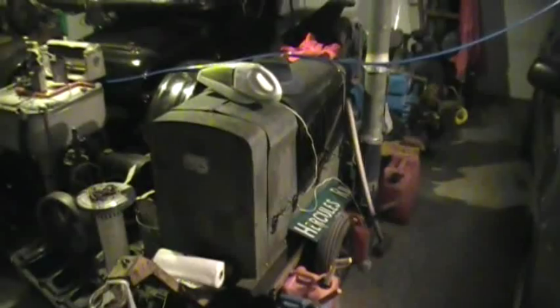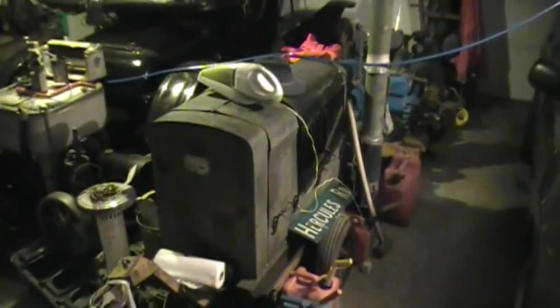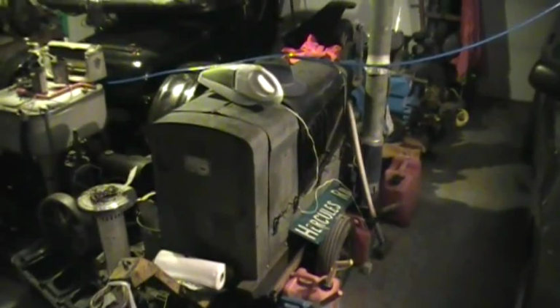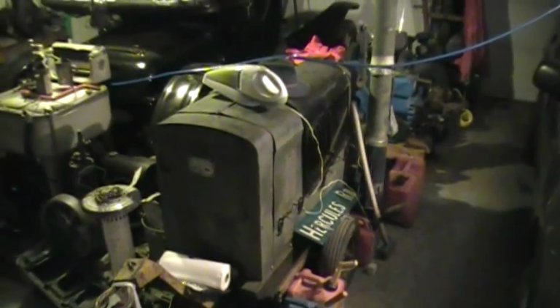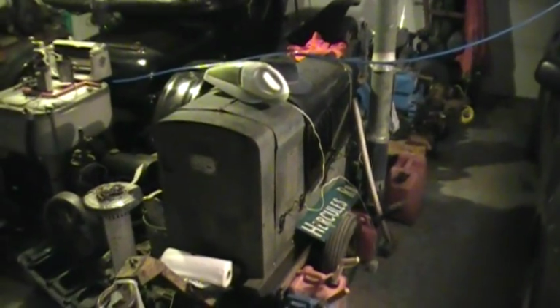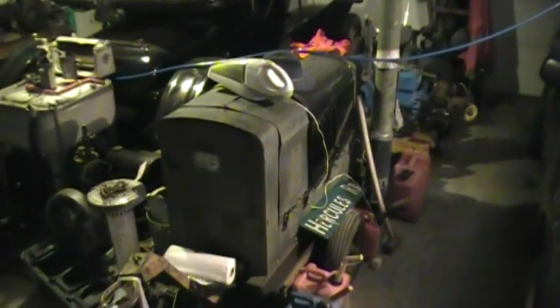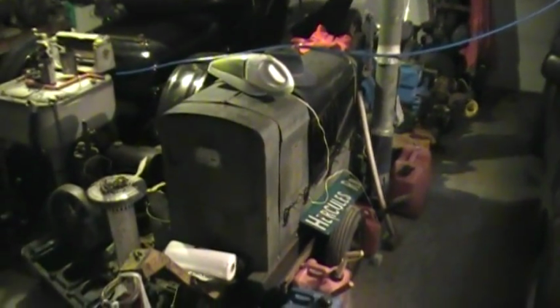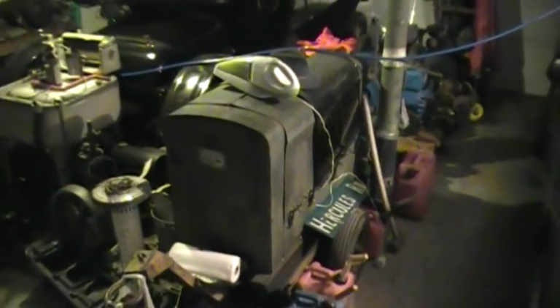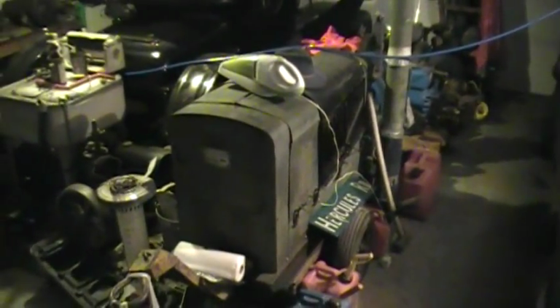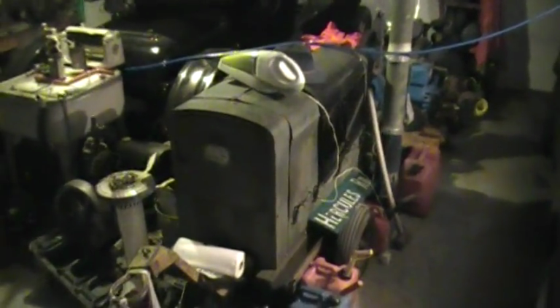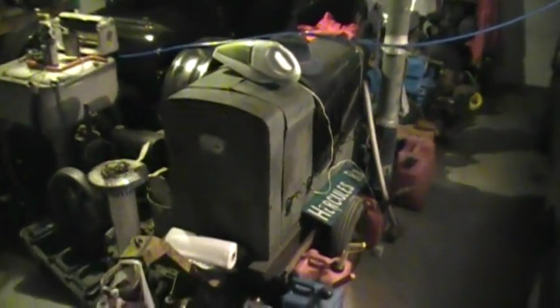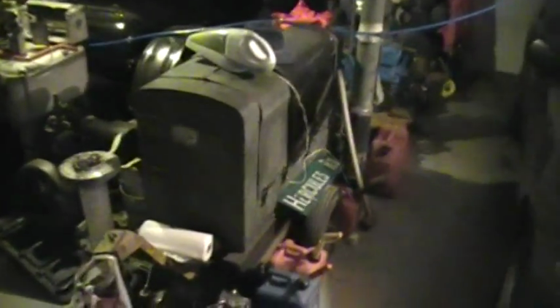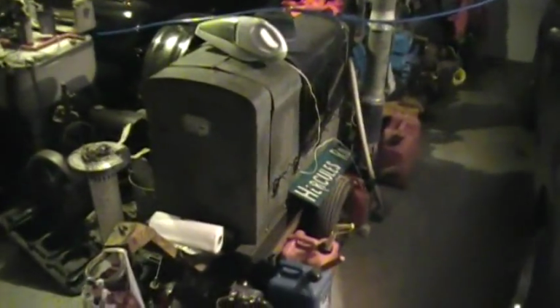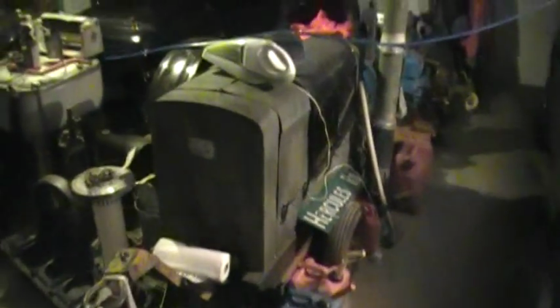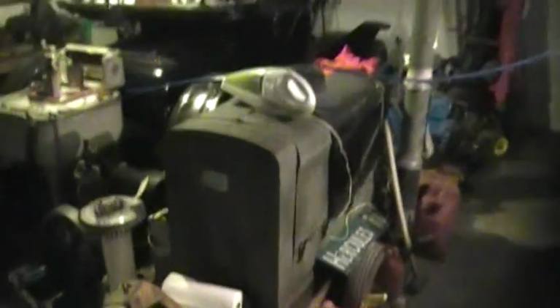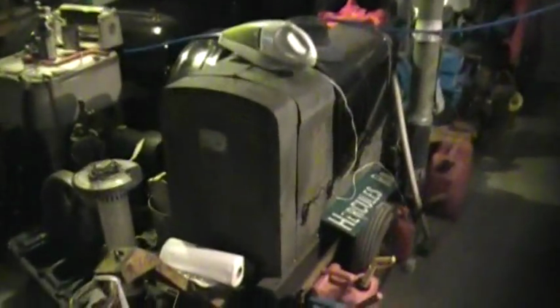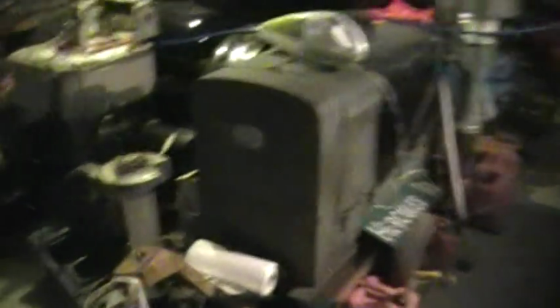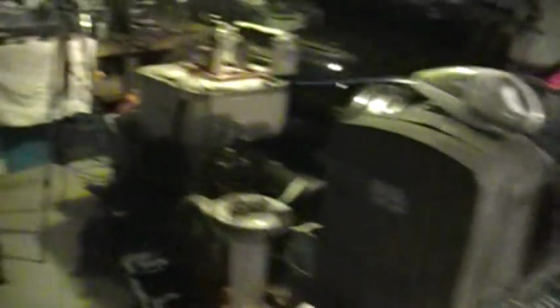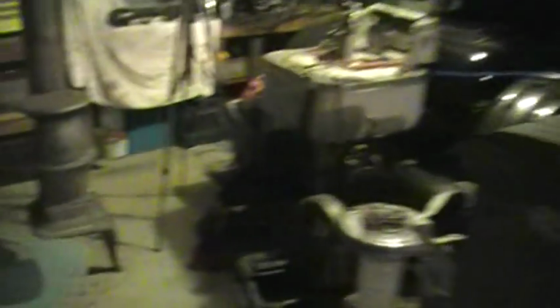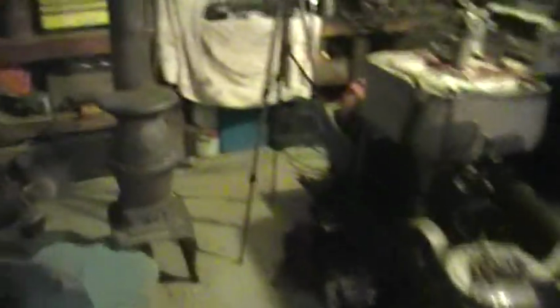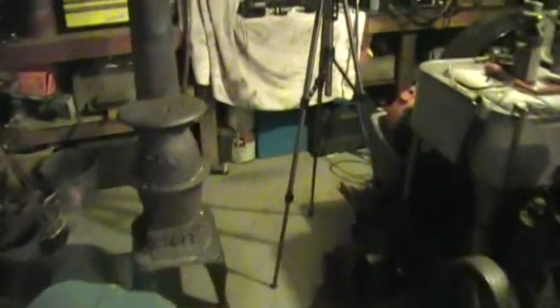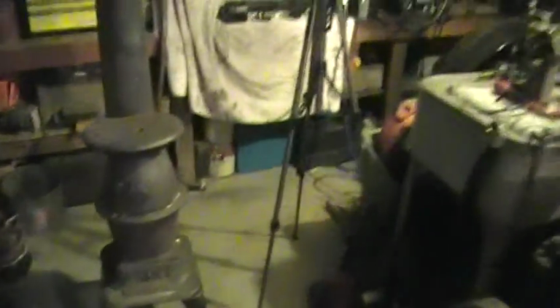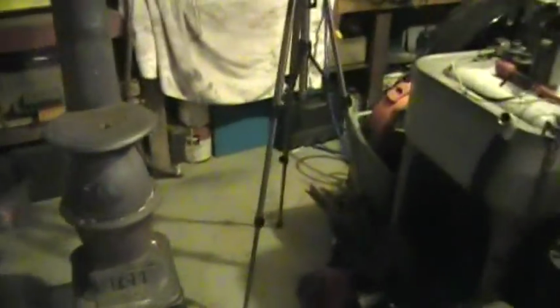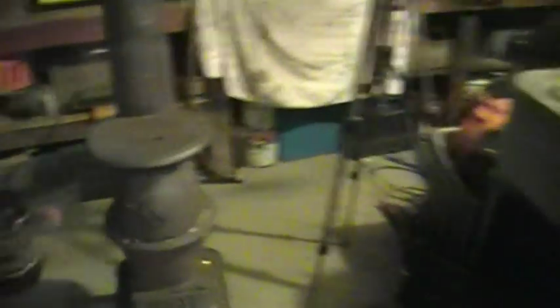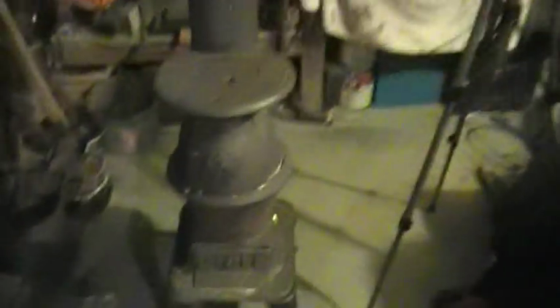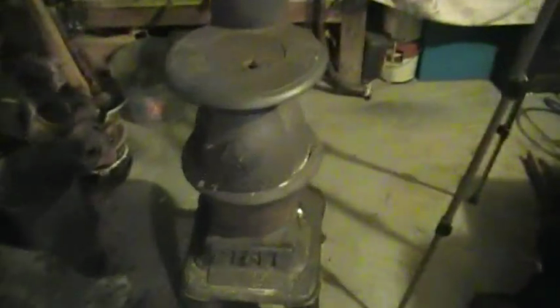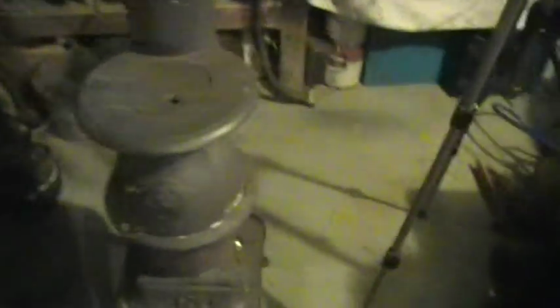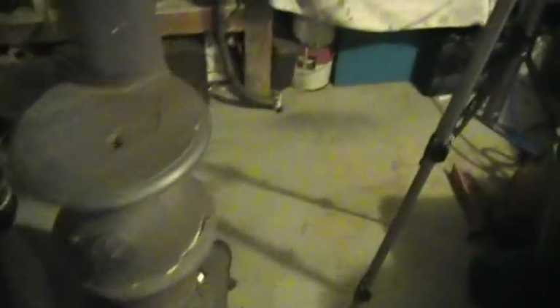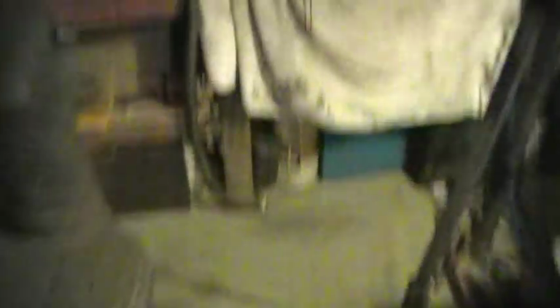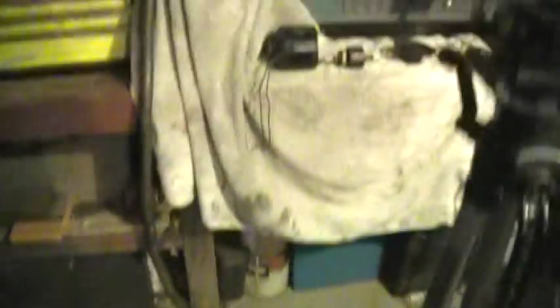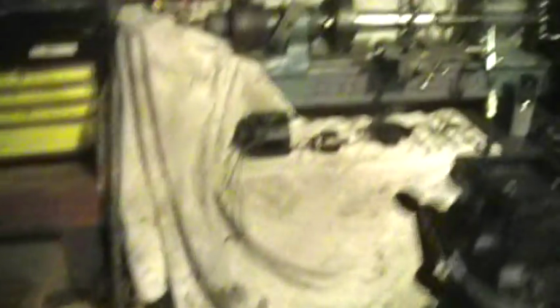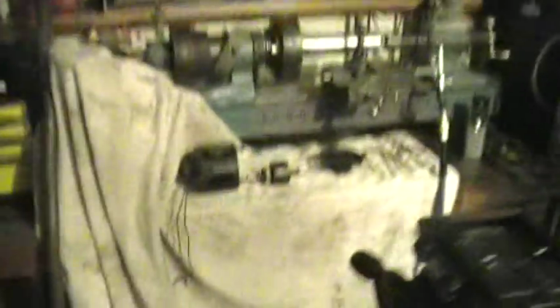All righty, how is everybody? We're in the garage again here — nice warm garage. Got the pot belly going once again.